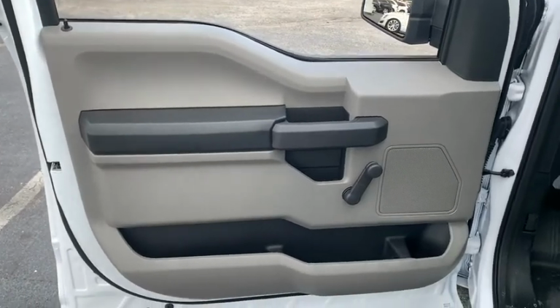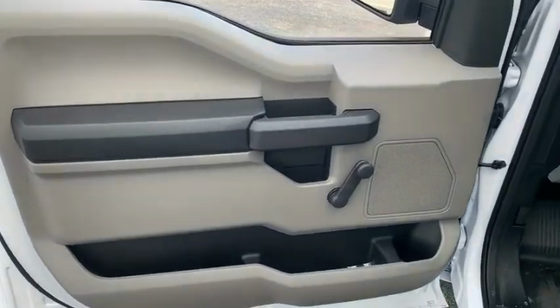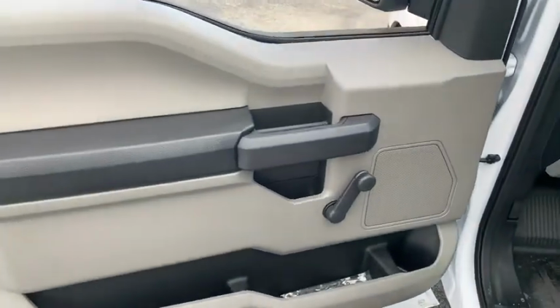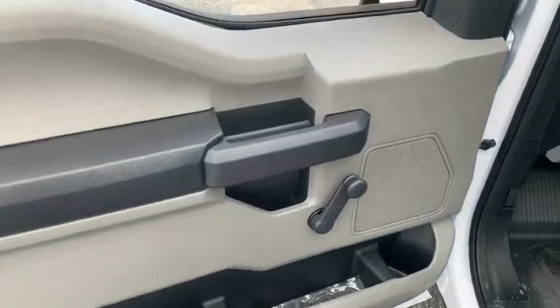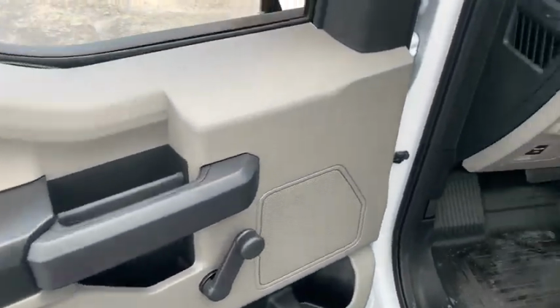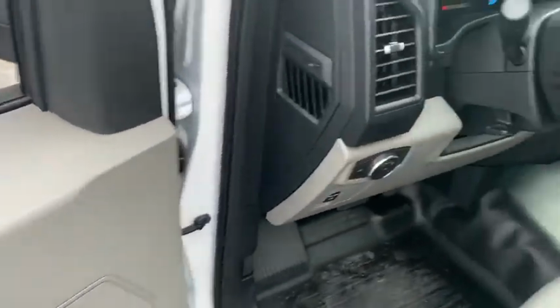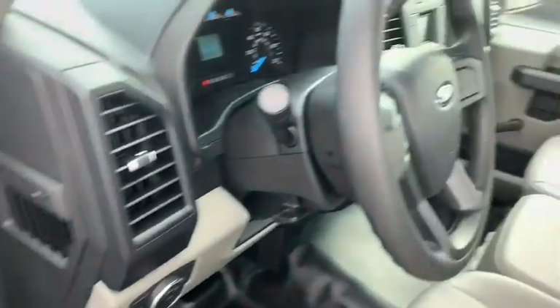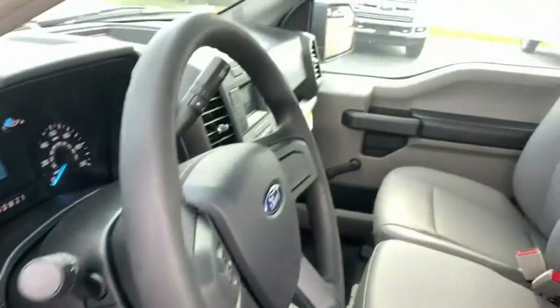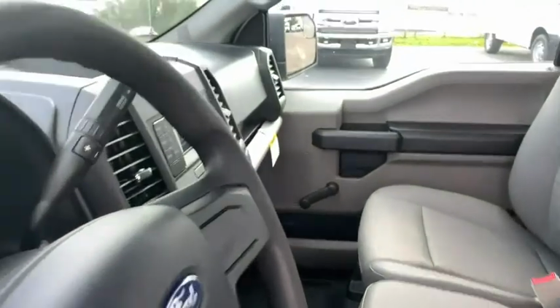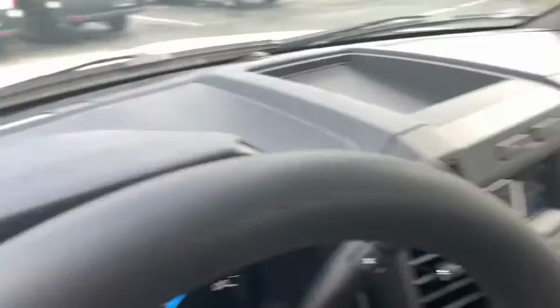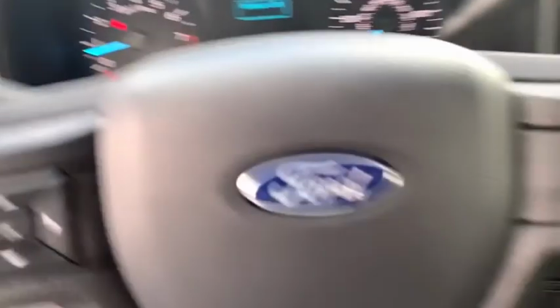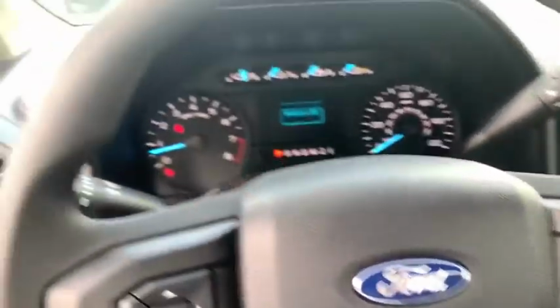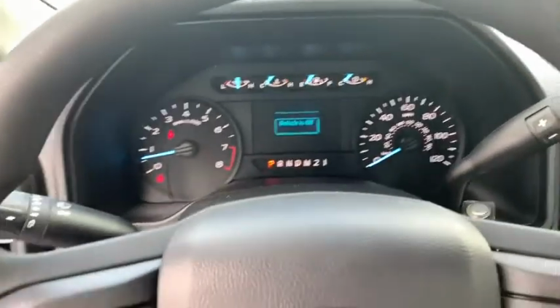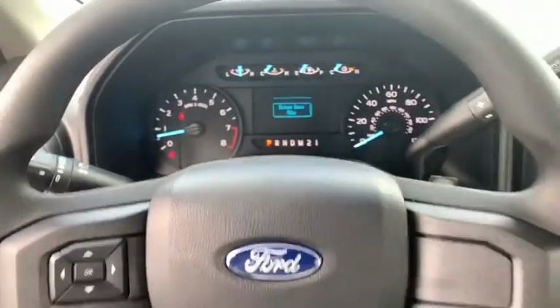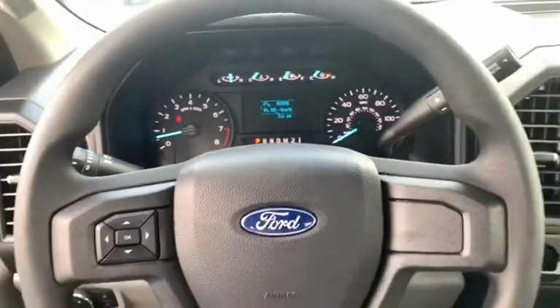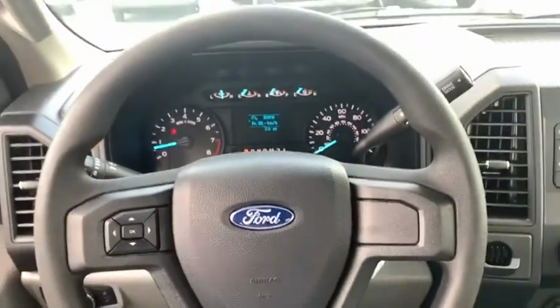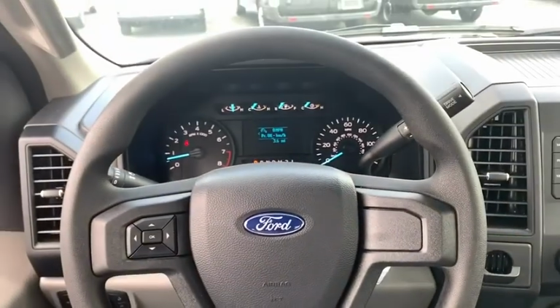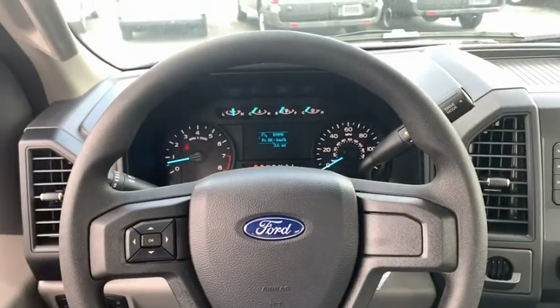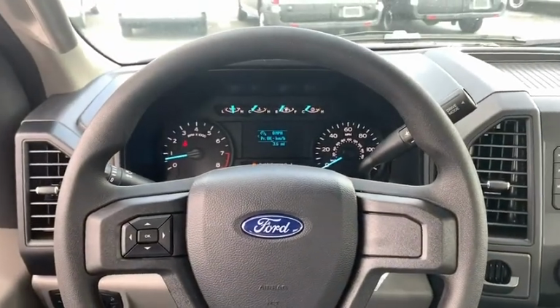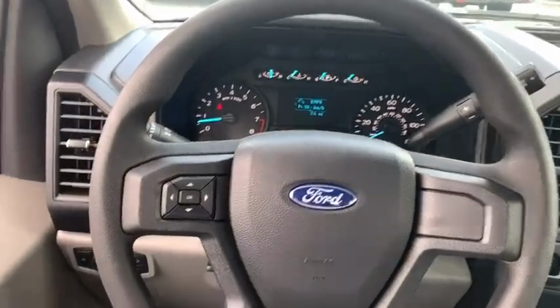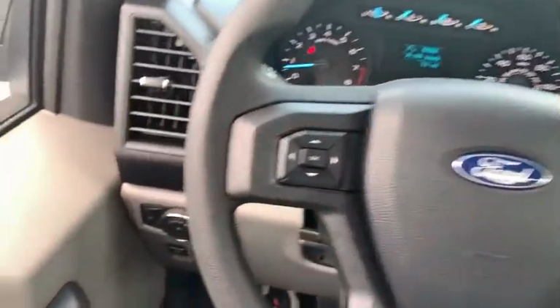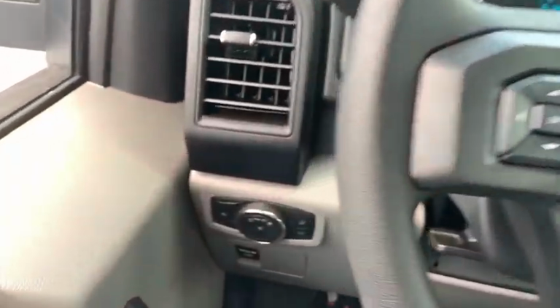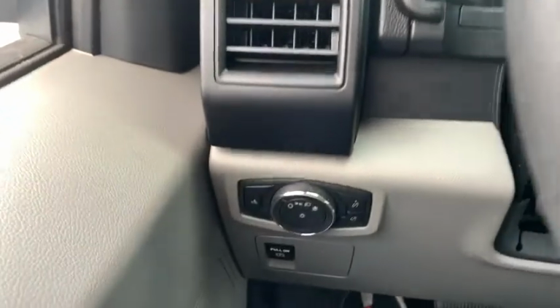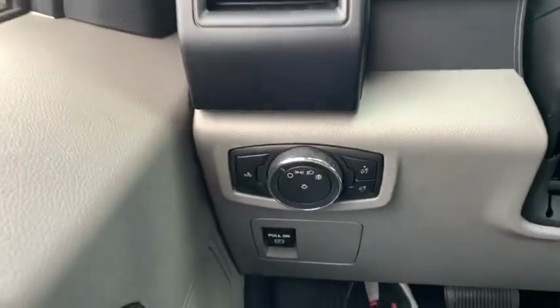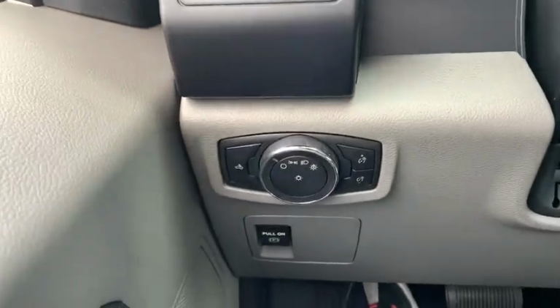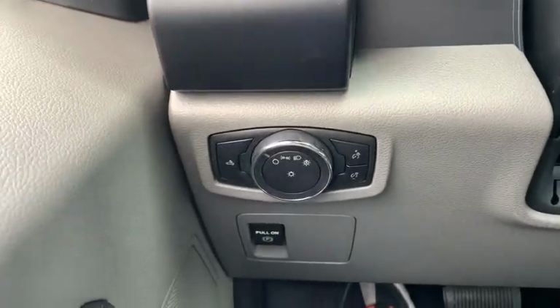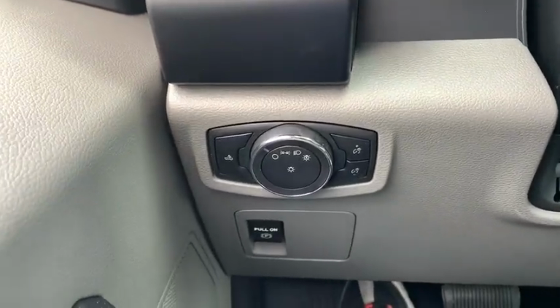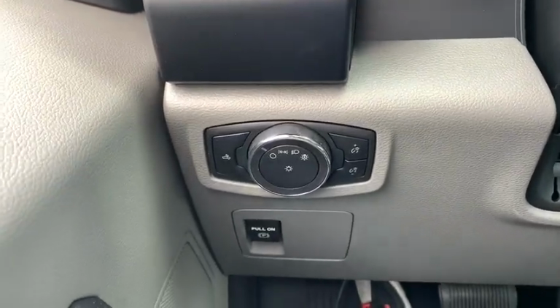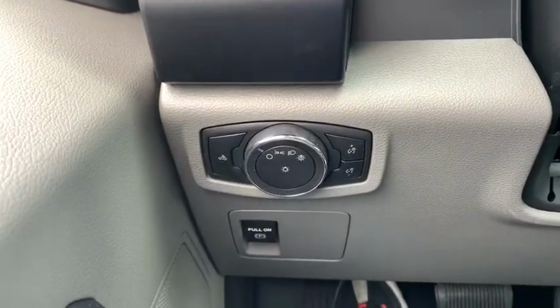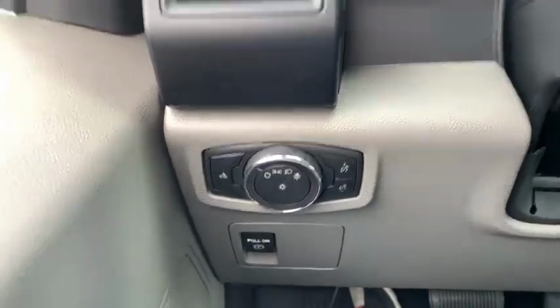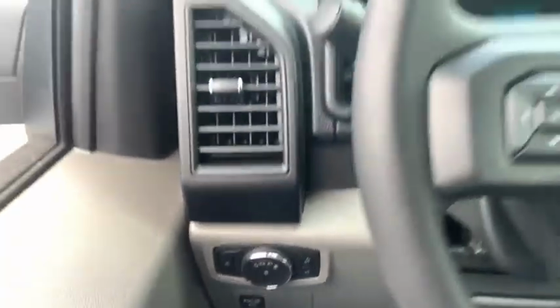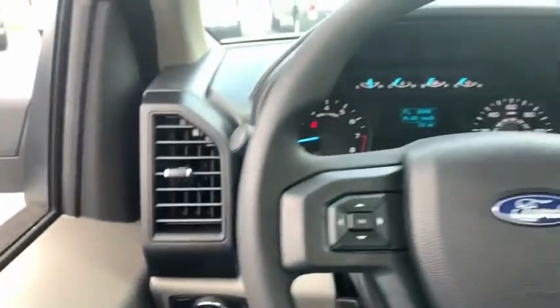Brake assist, tilt steering wheel, passenger vanity mirror, front wheel independent suspension, four-piece floor mat set, and low tire pressure warning. Take this vehicle for a spin and see why so many shoppers are now proud owners.